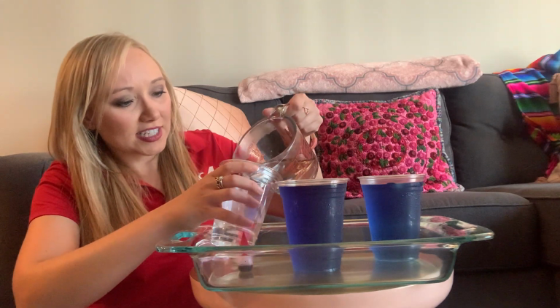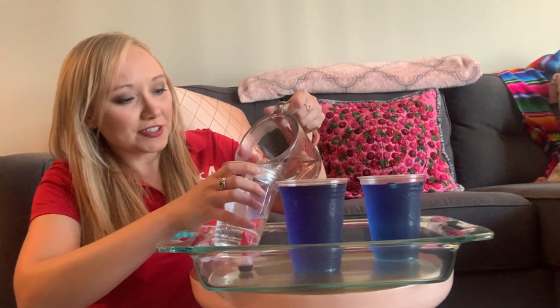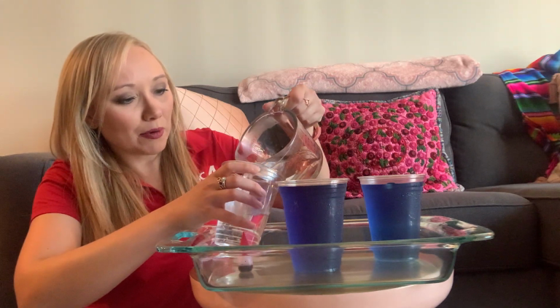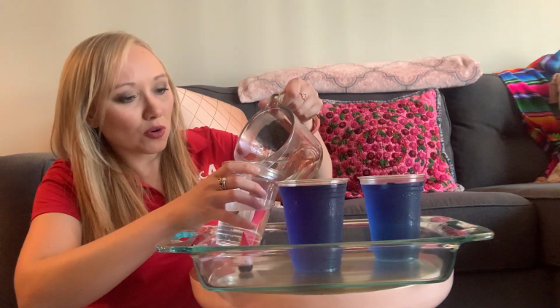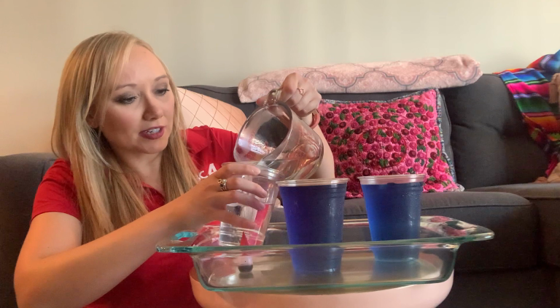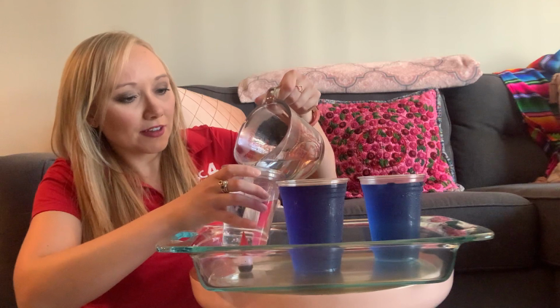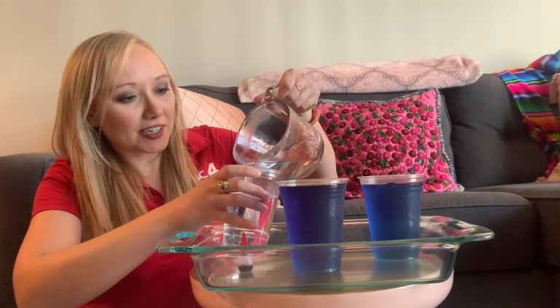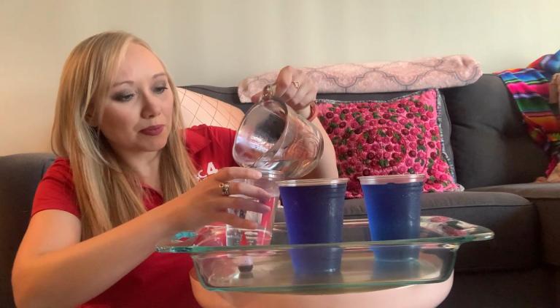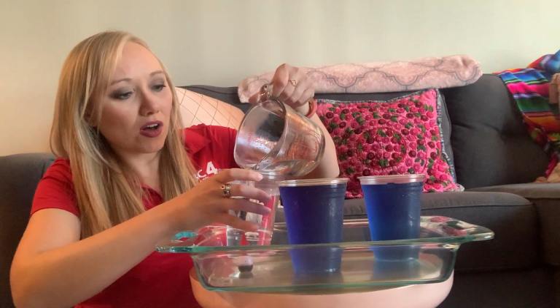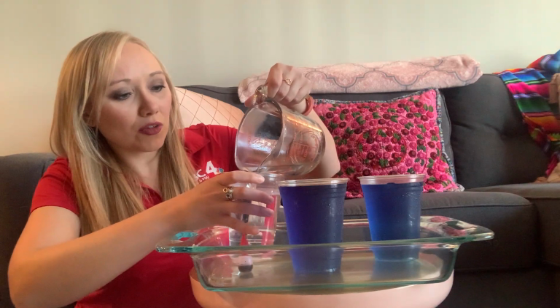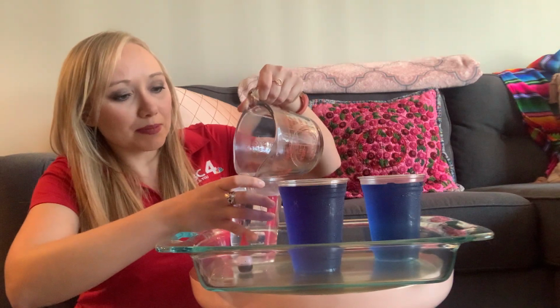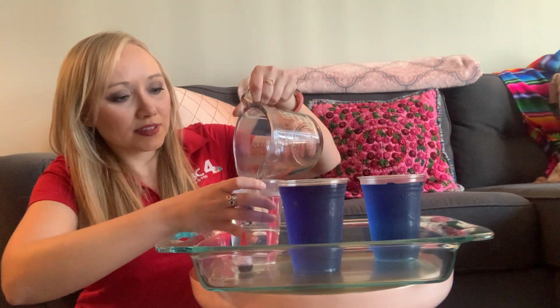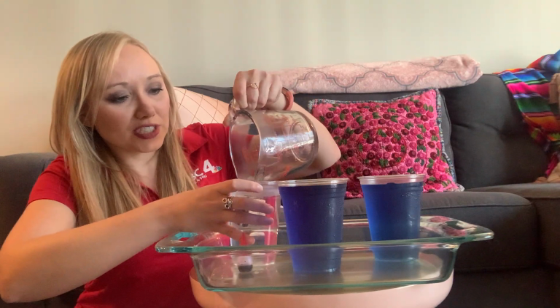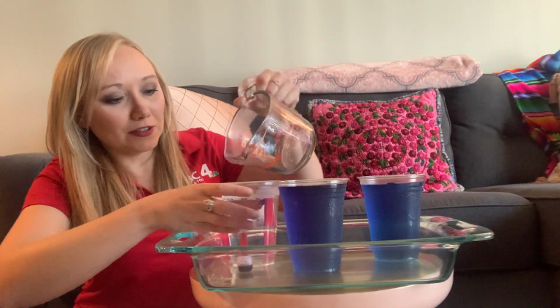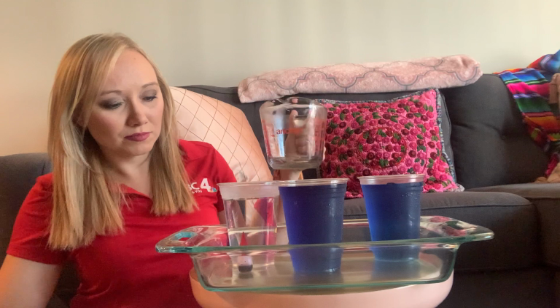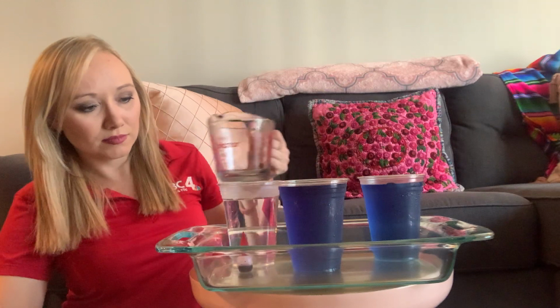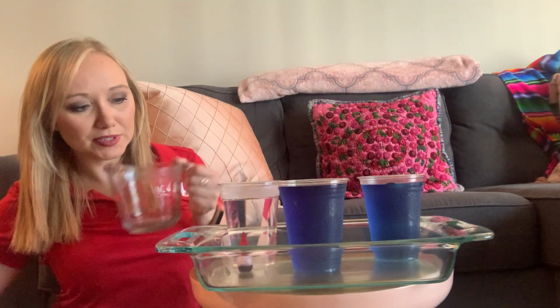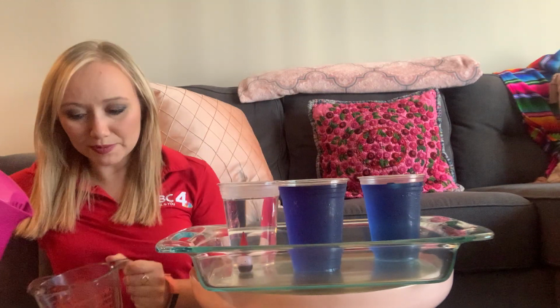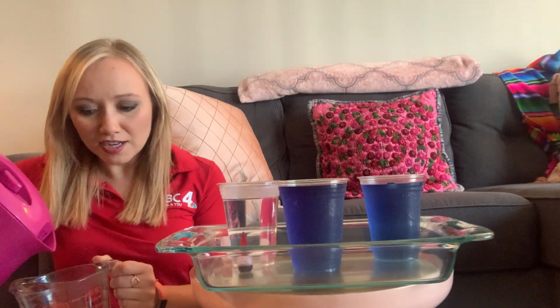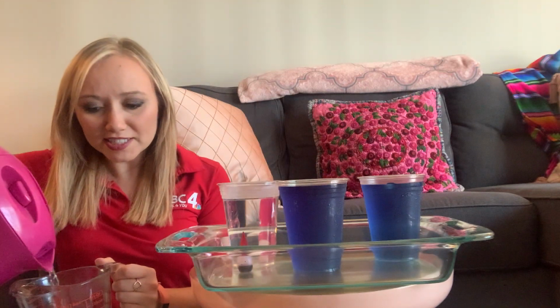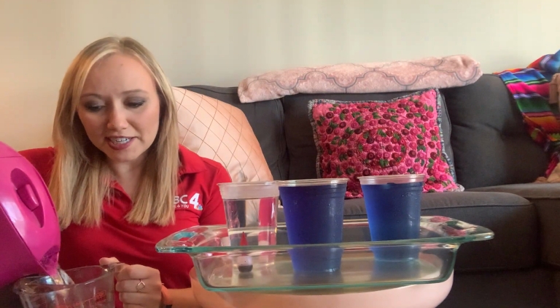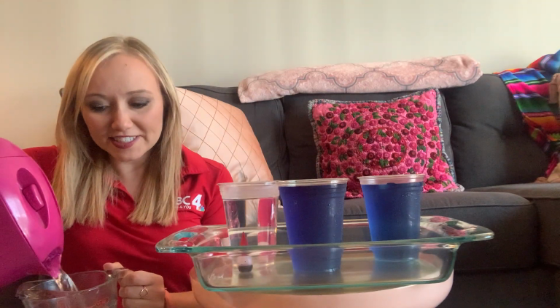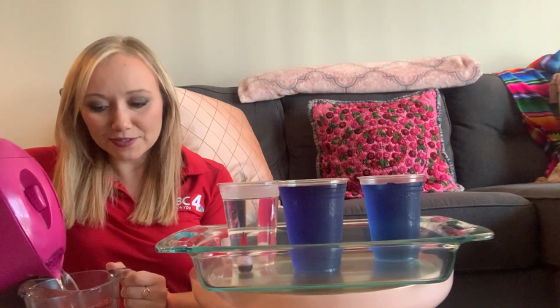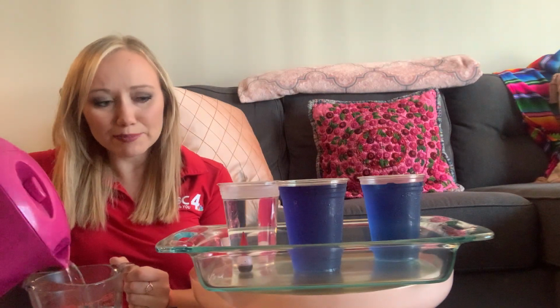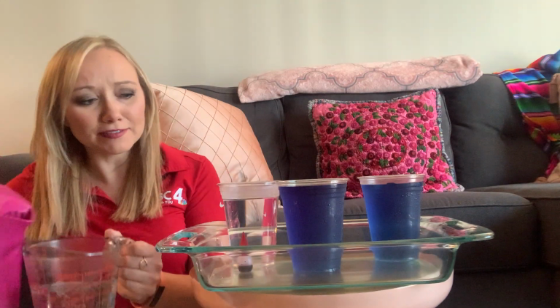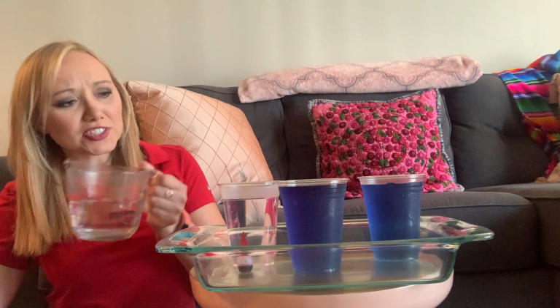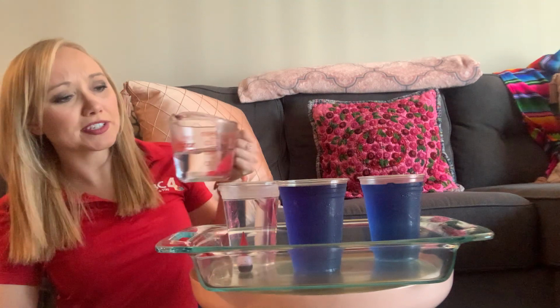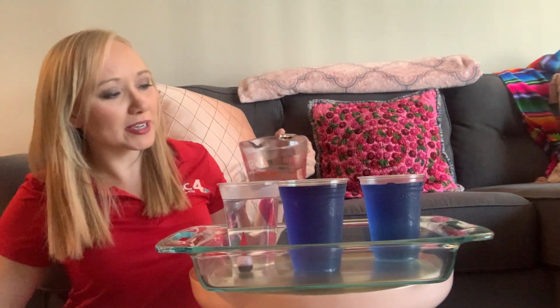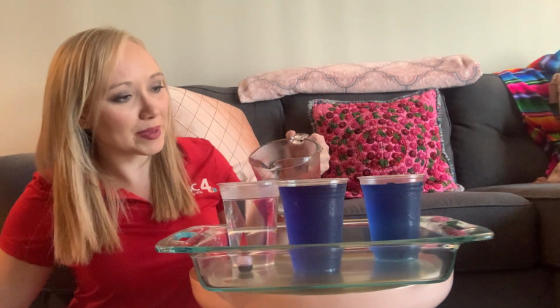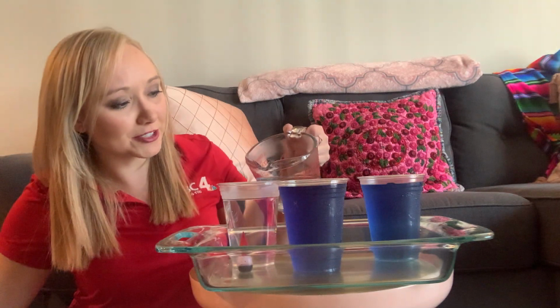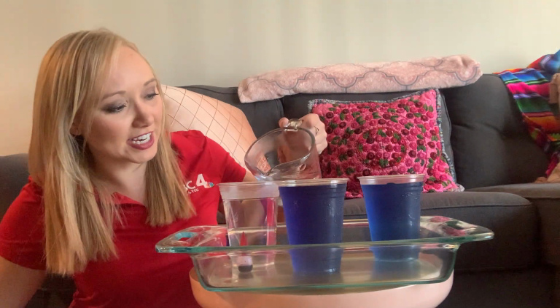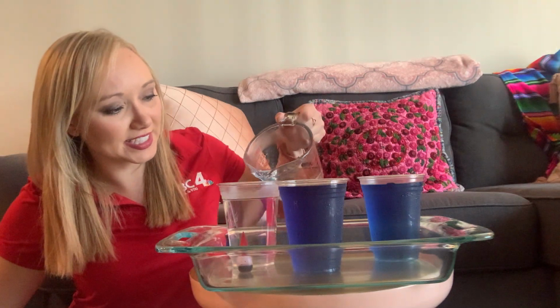Next, kind of like what we did with the cold water, fill the cup all the way up. I also like to pour it into a different container first so it has time to cool down just a little bit. You still want to make sure you have a big temperature contrast with this.